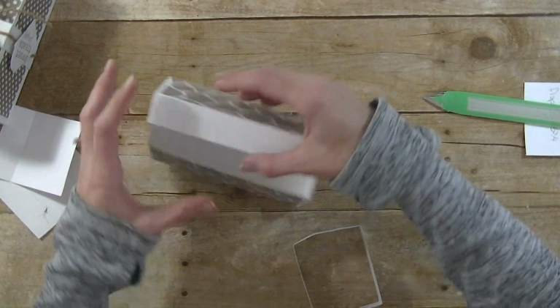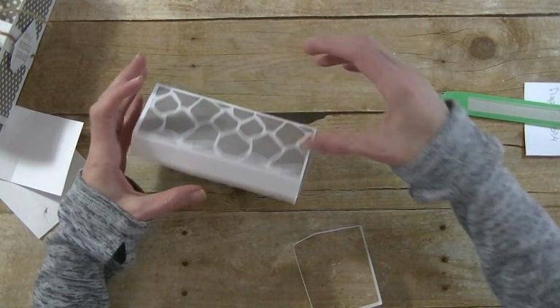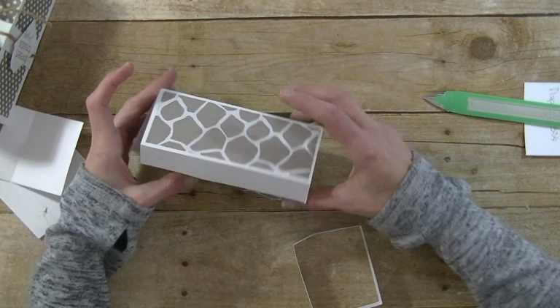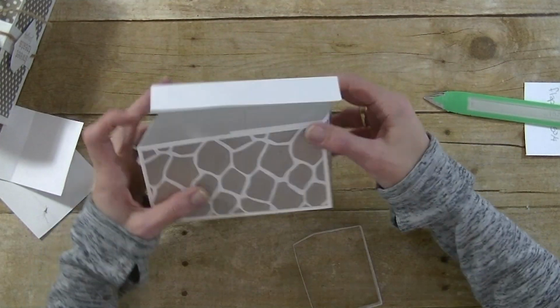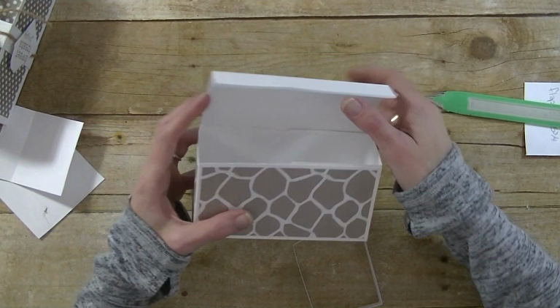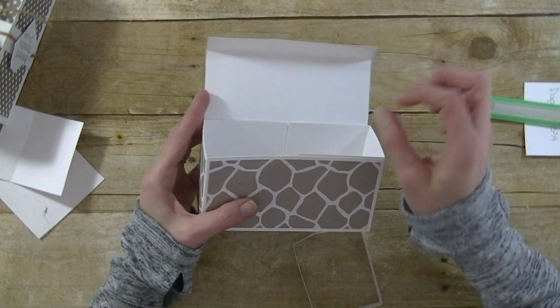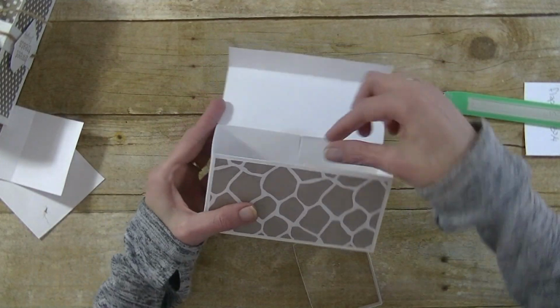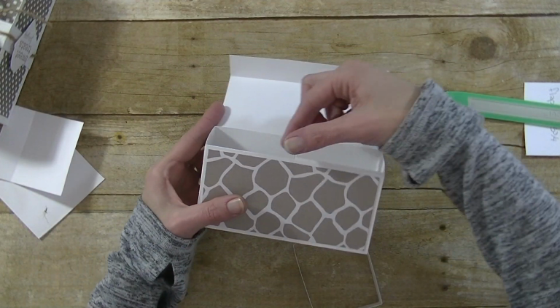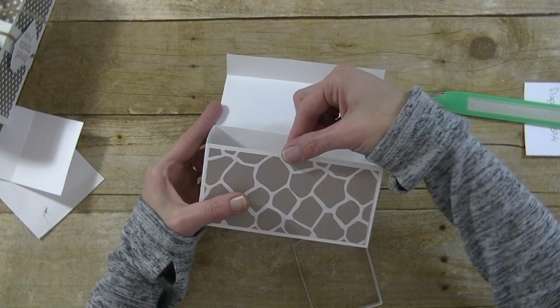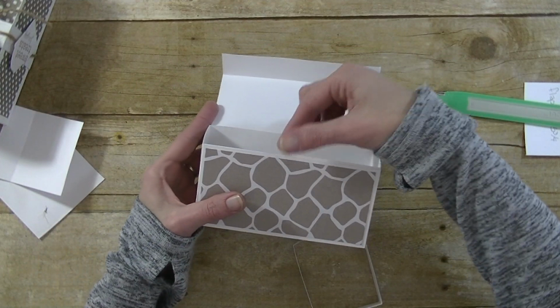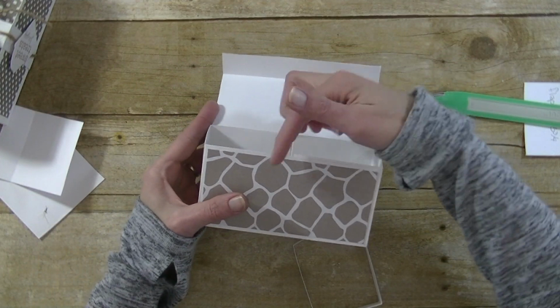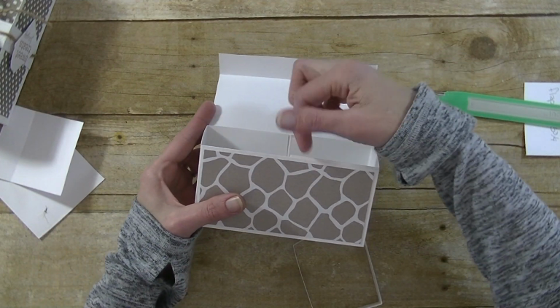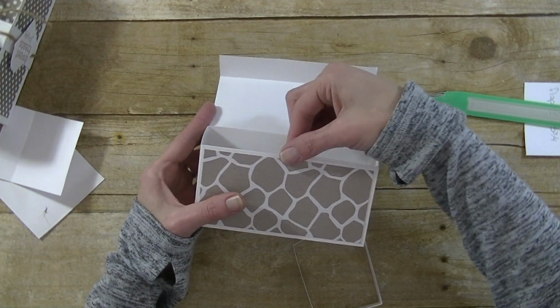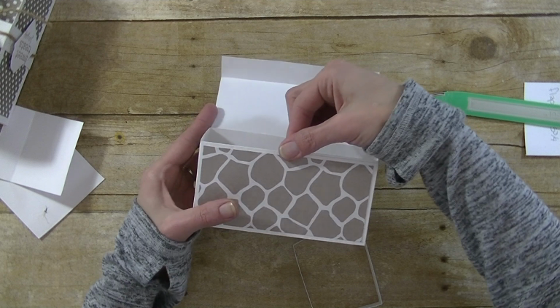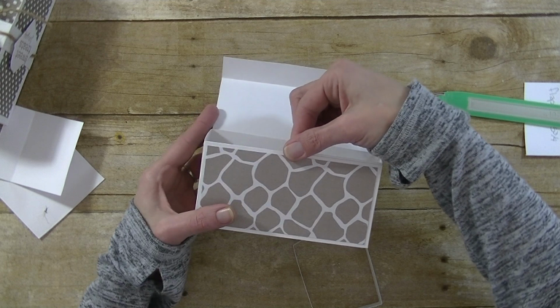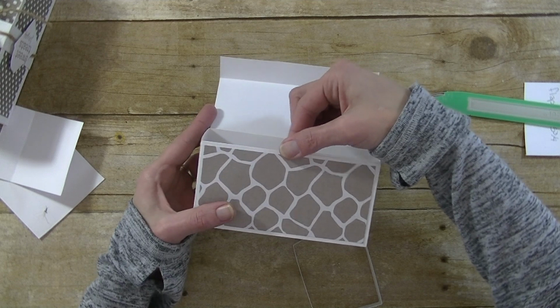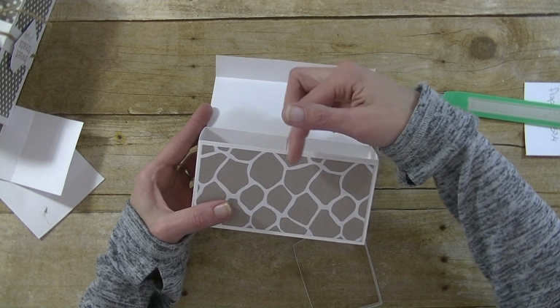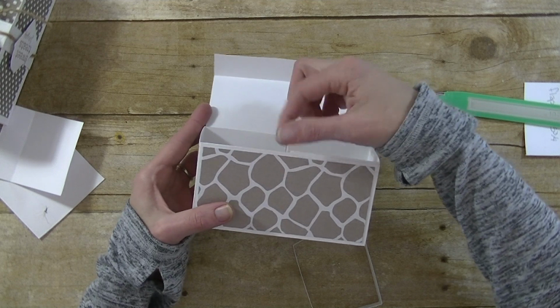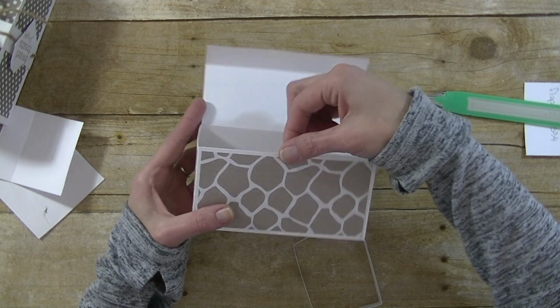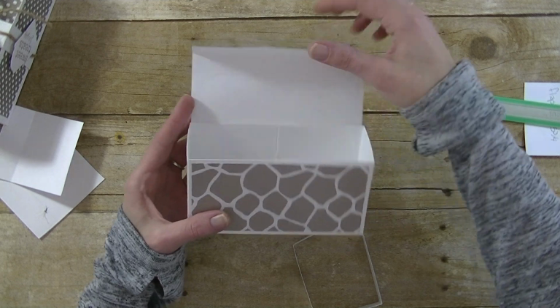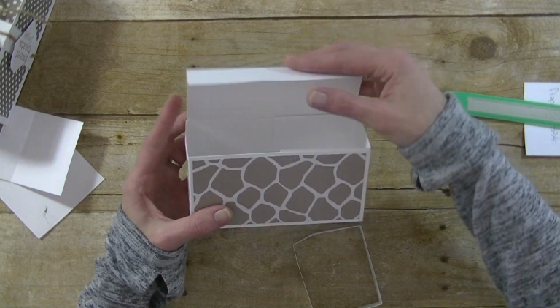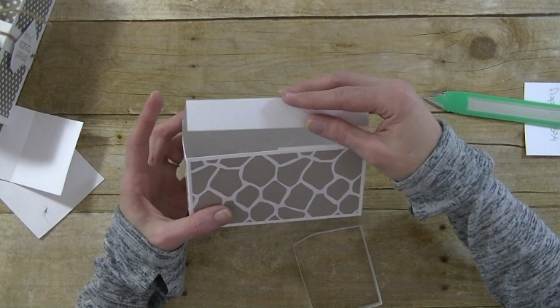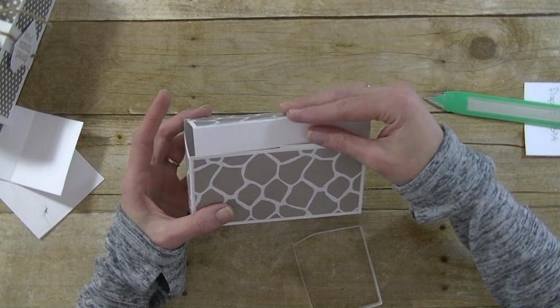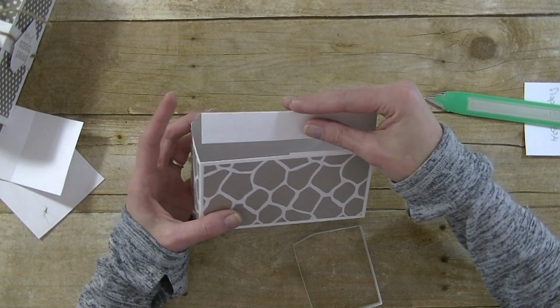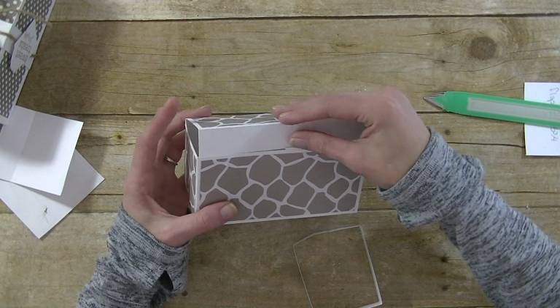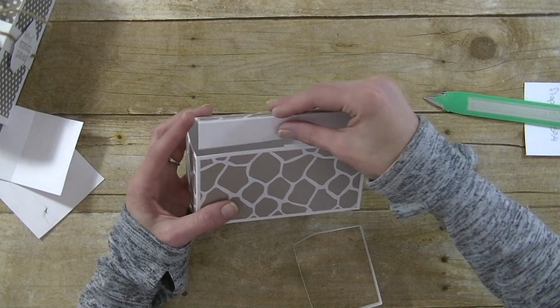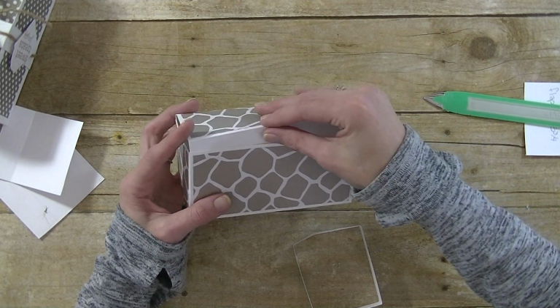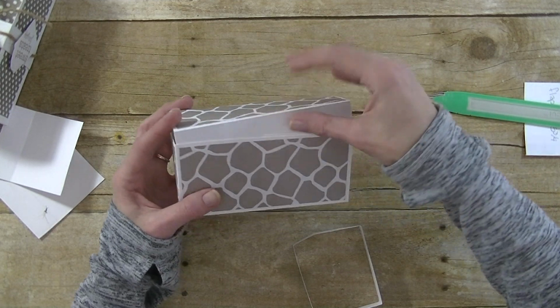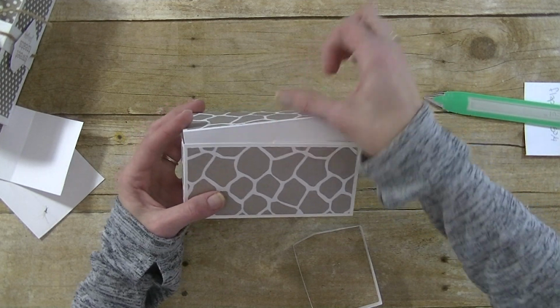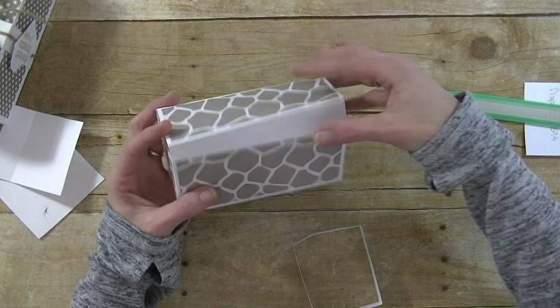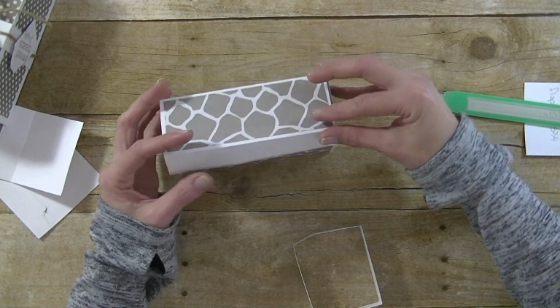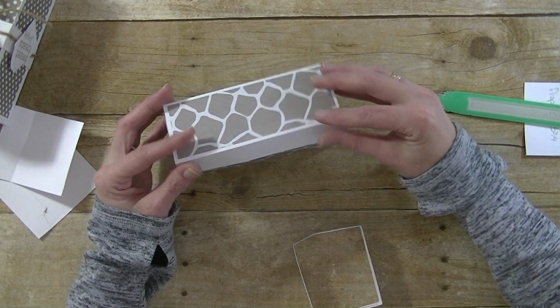If you want to, you can also cut a notch right here — like using a little half-circle punch — to cut a little notch for your thumb so you know where to grab the box.